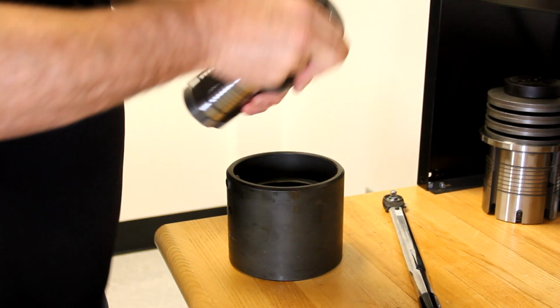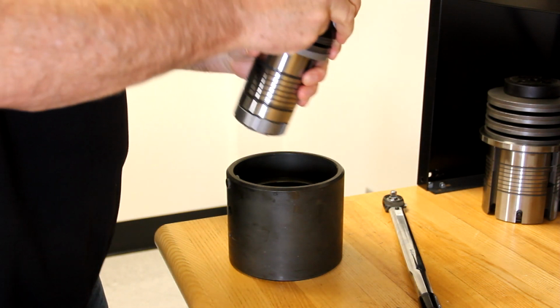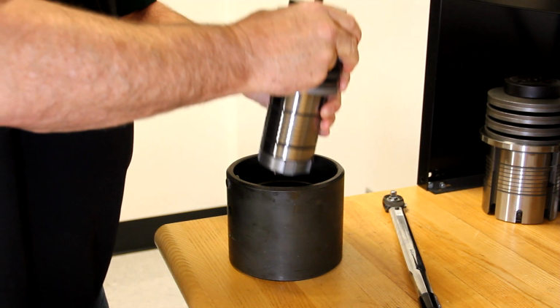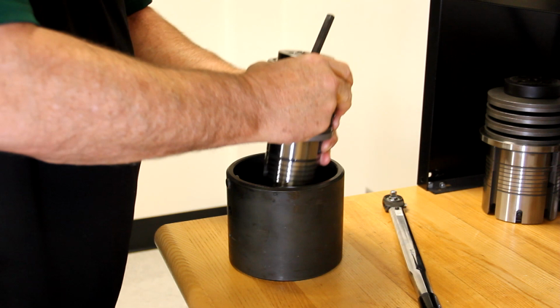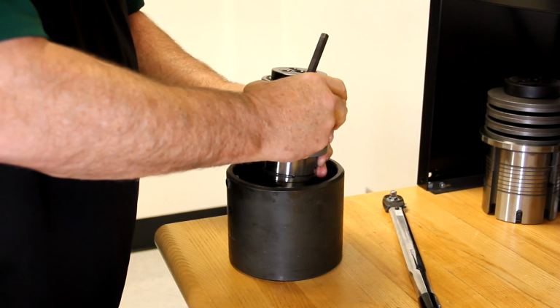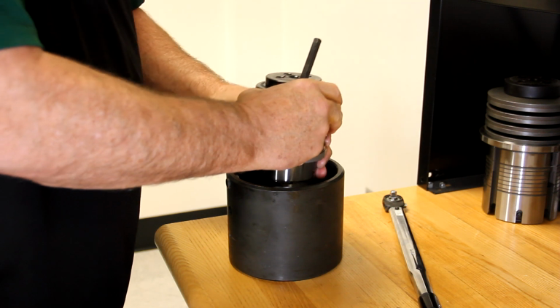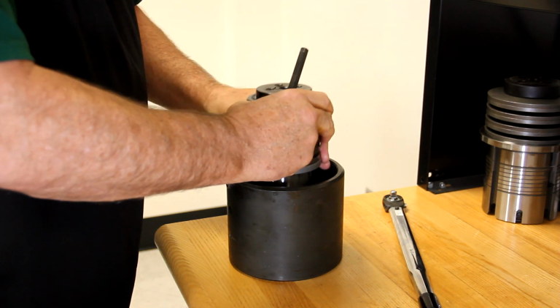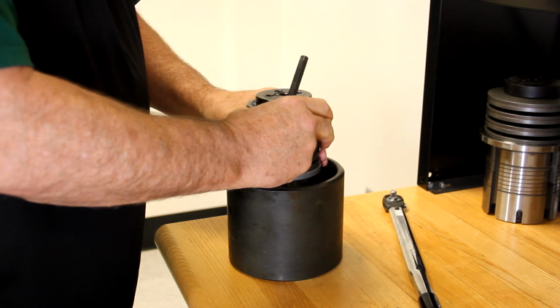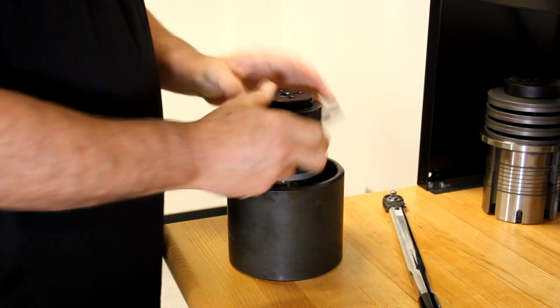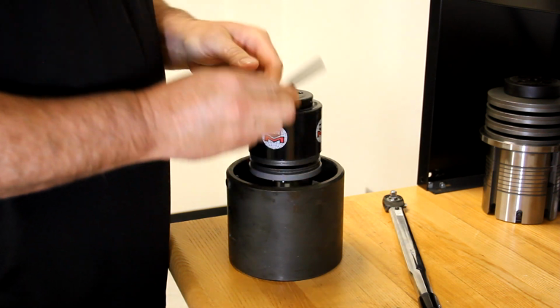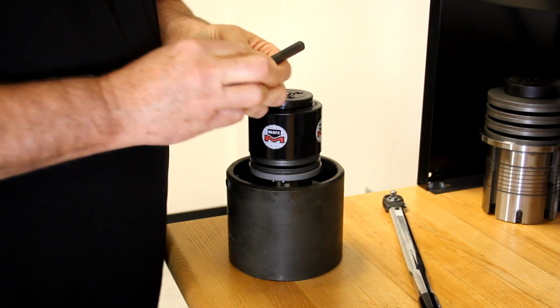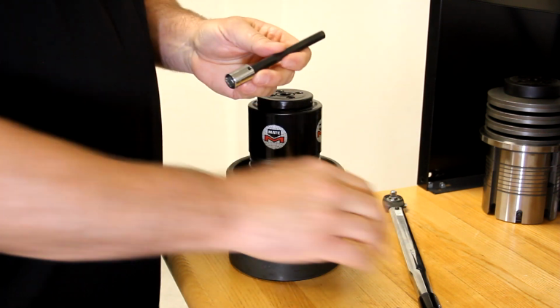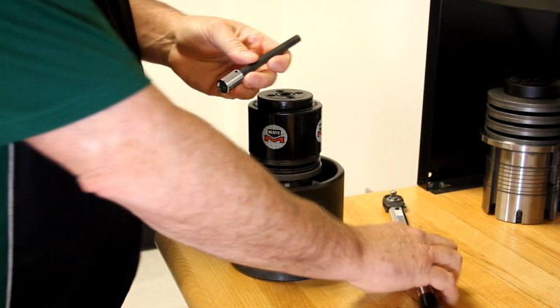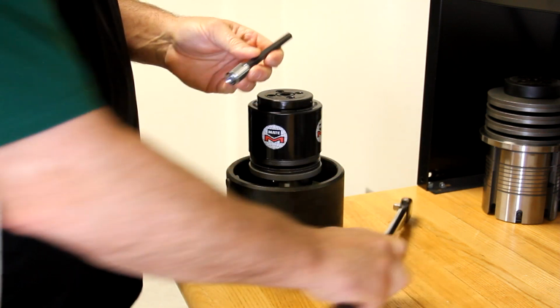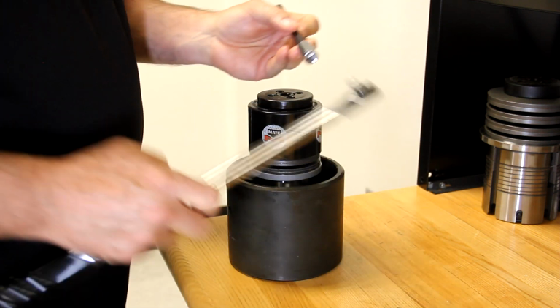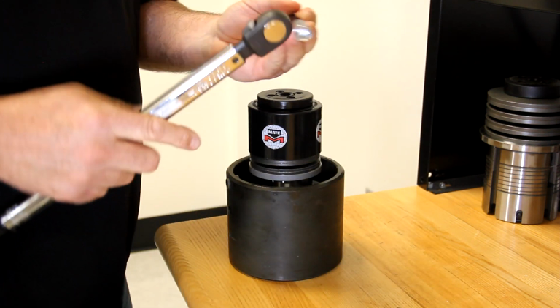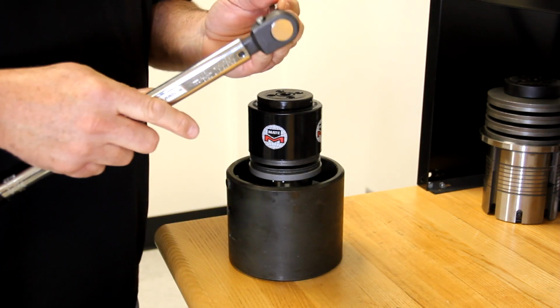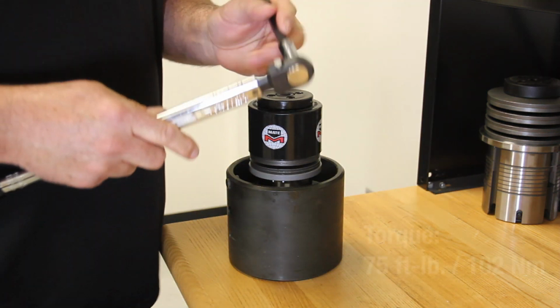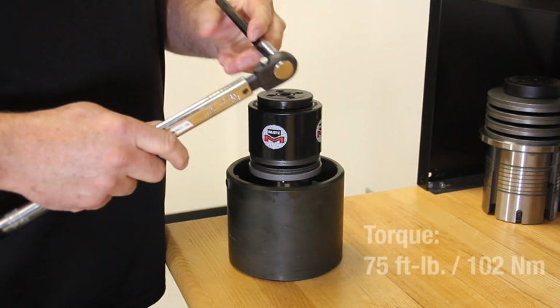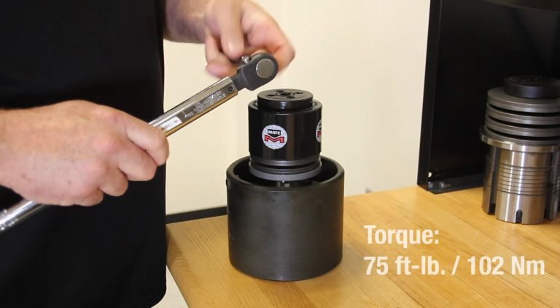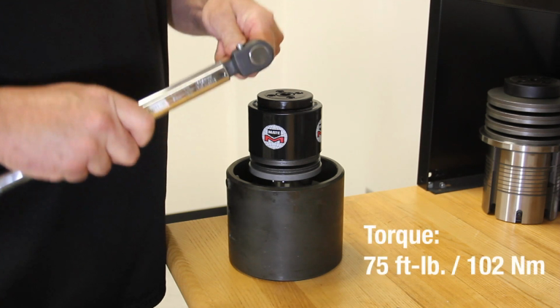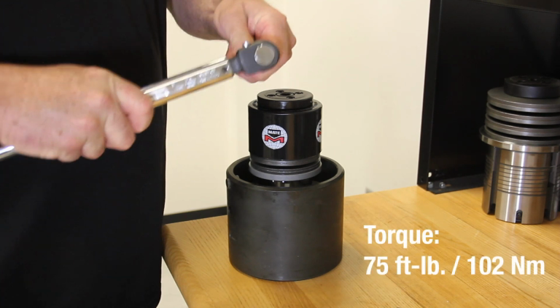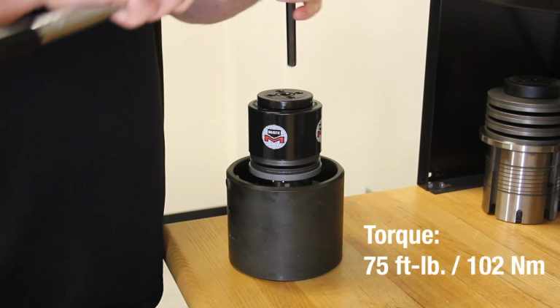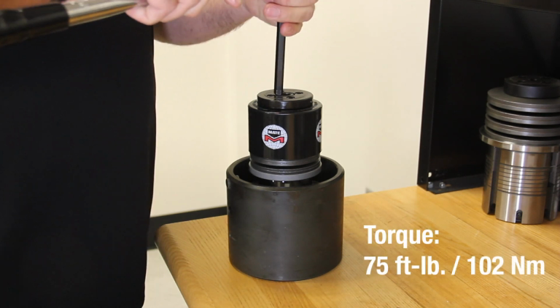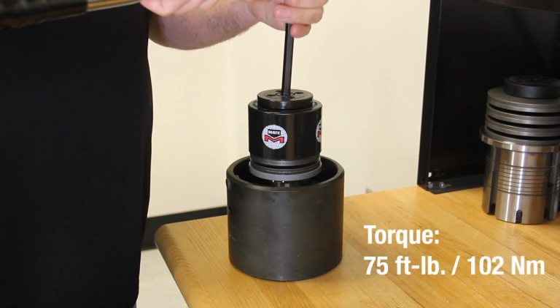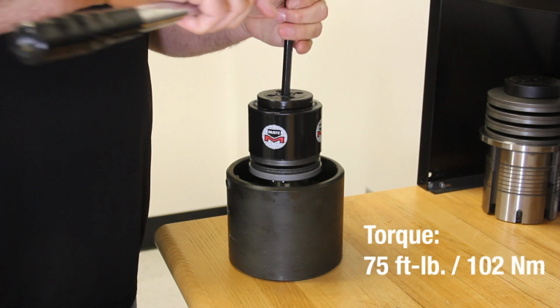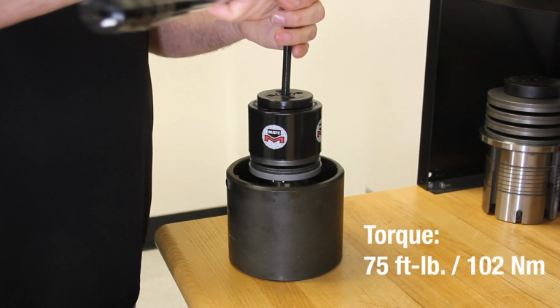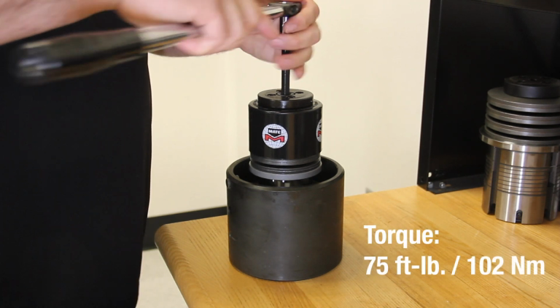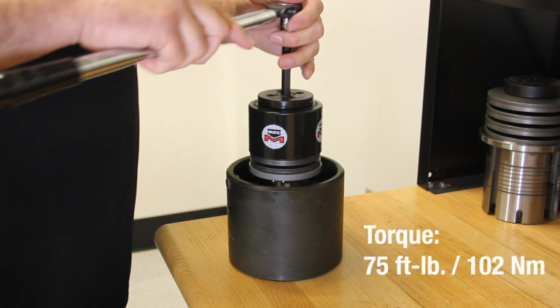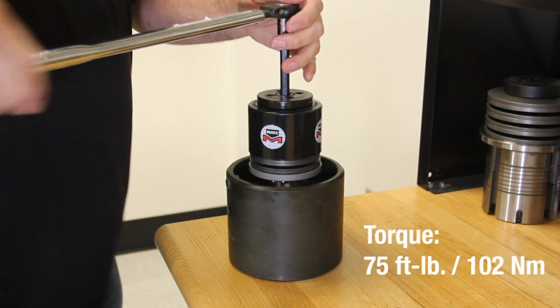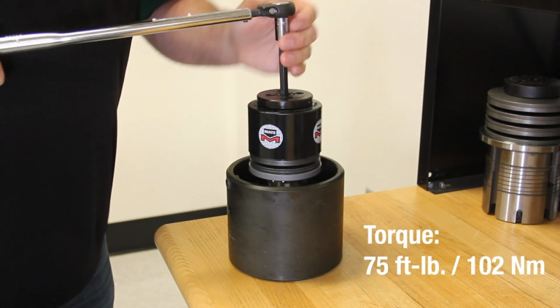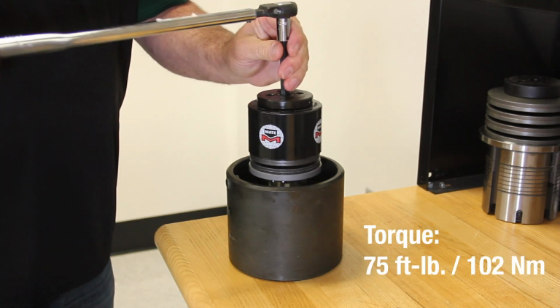Once hand tightened, we will place our assembly into the torque pod to tighten to spec. You can now transfer the 10mm hex bit to the torque wrench and tighten to spec.